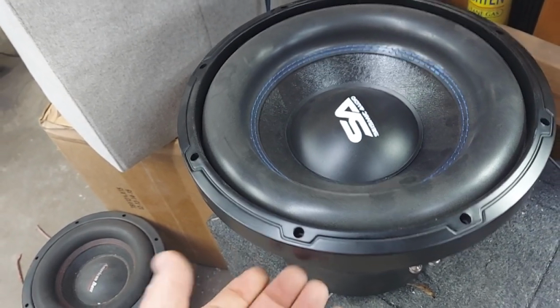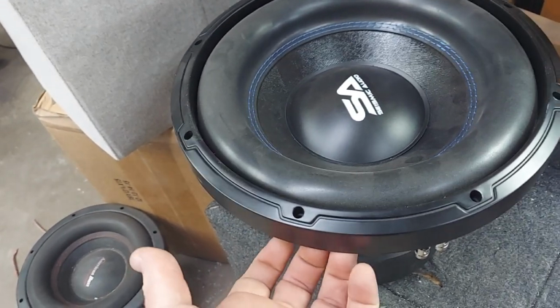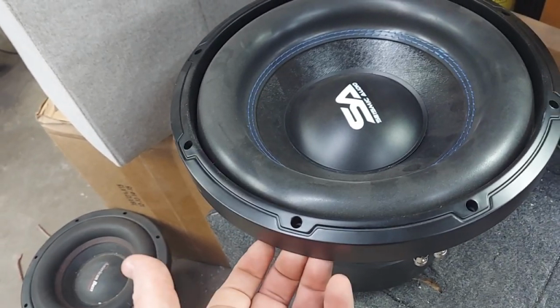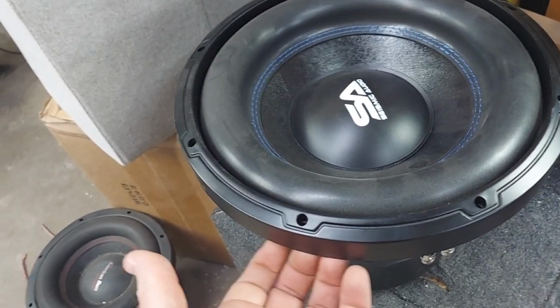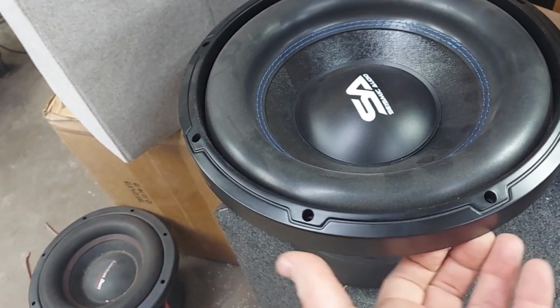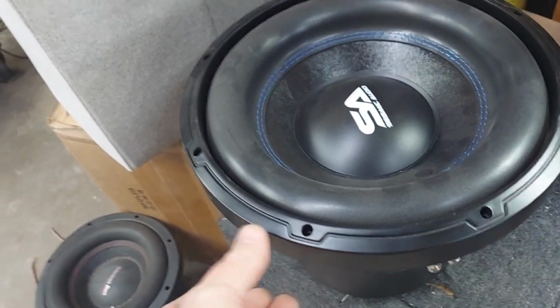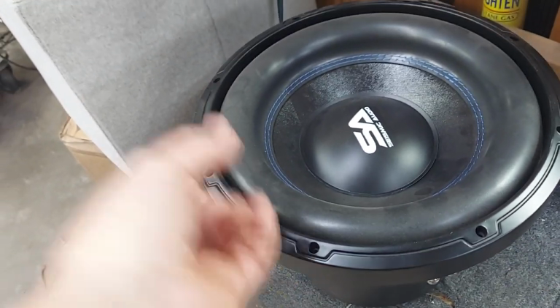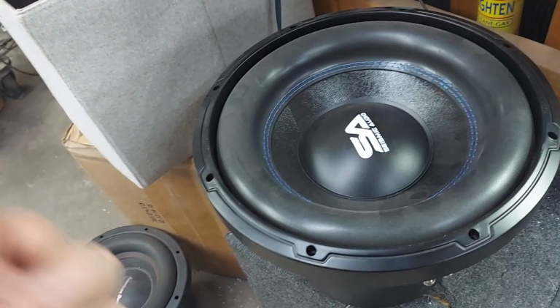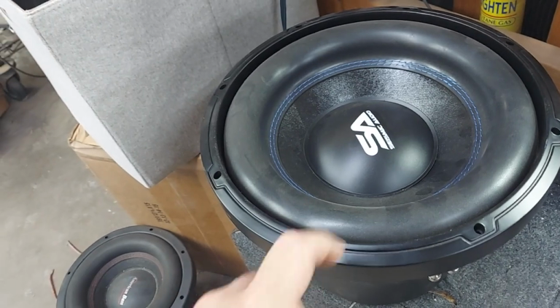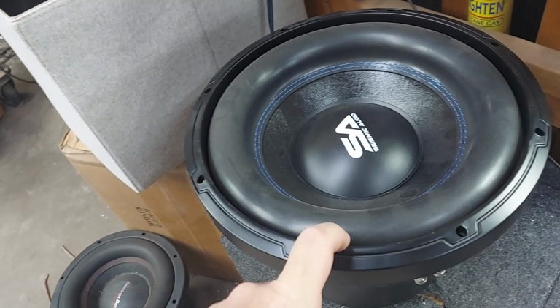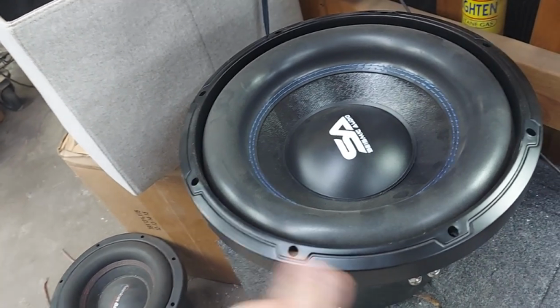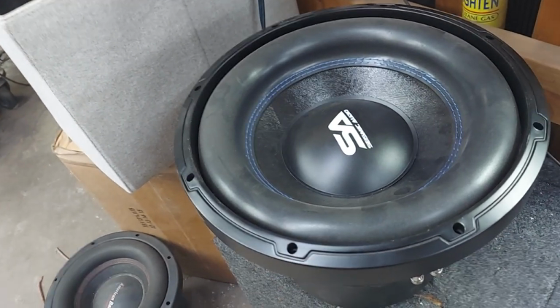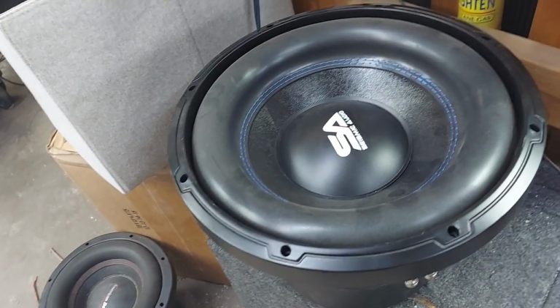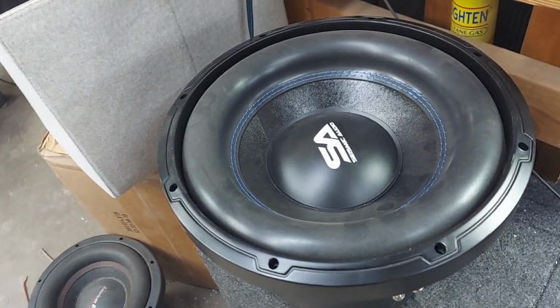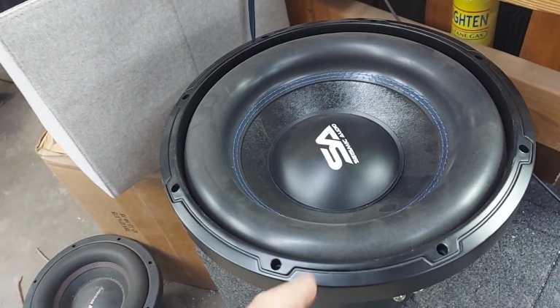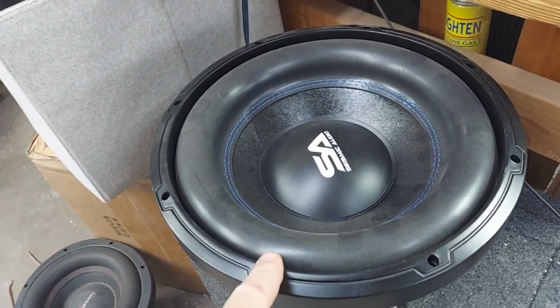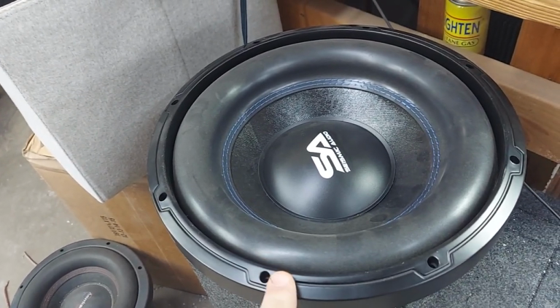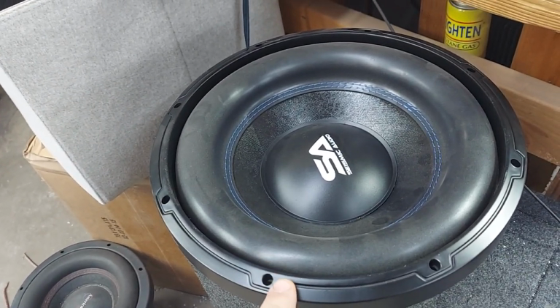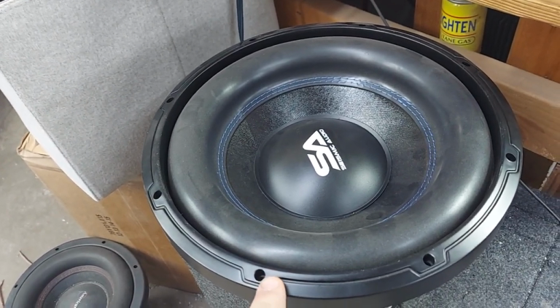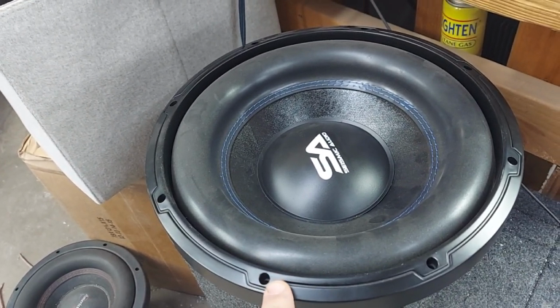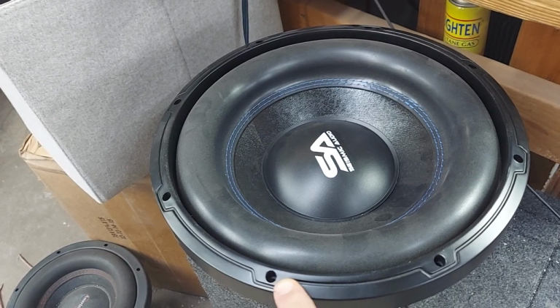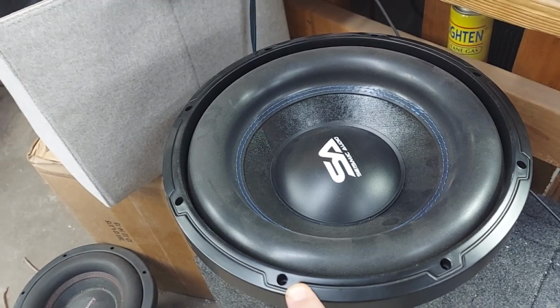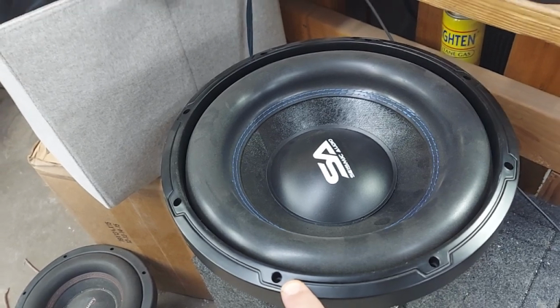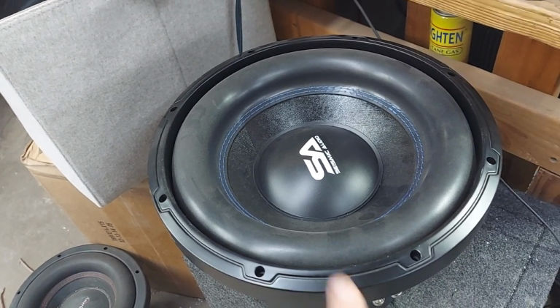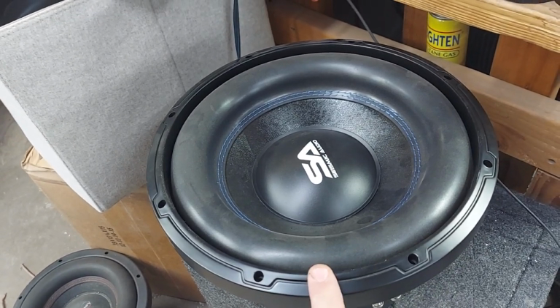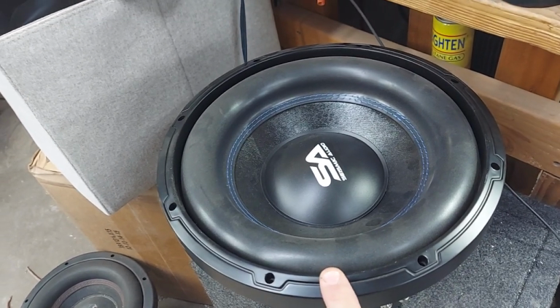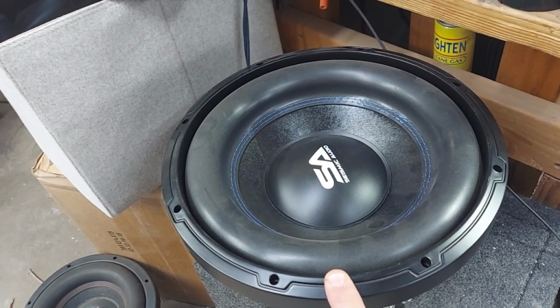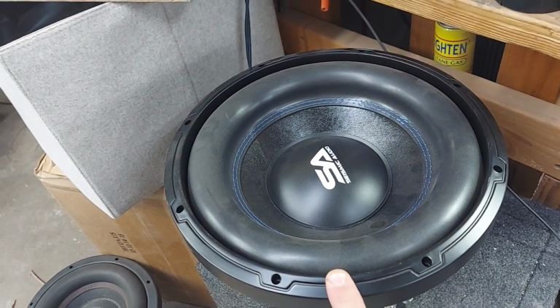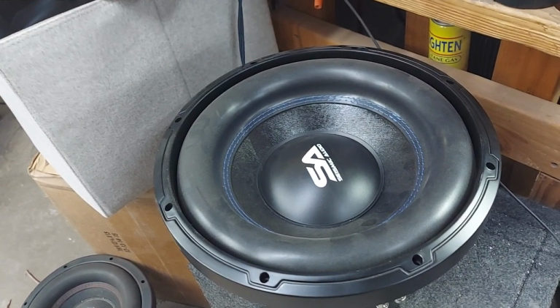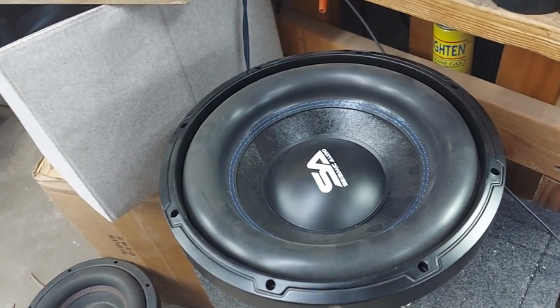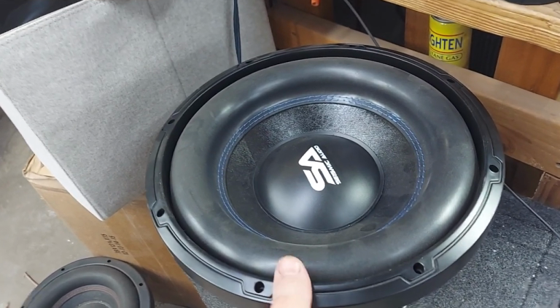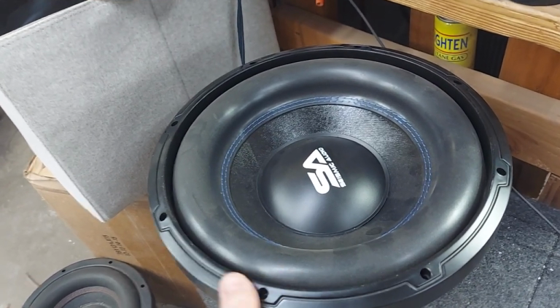This boot just screws onto the back — you can actually take that off and replace it with a wraparound type. This molding is a copy of JL Audio, and I also saw it on the Recoil; their gaskets copied it as well.